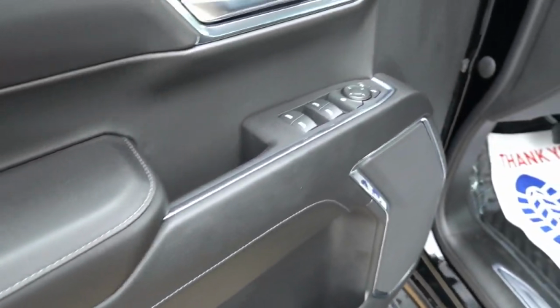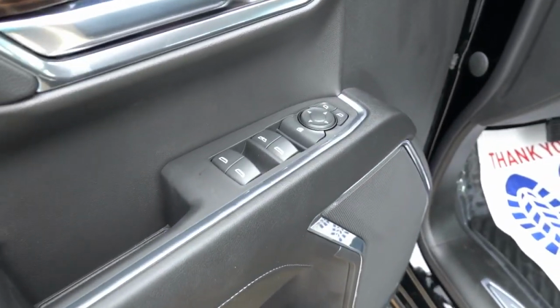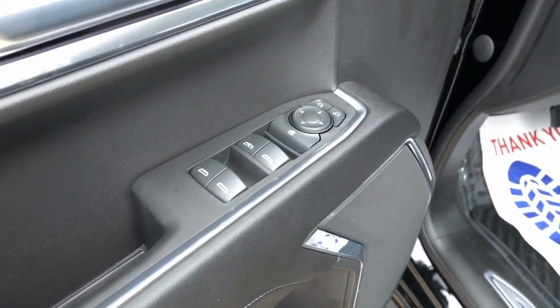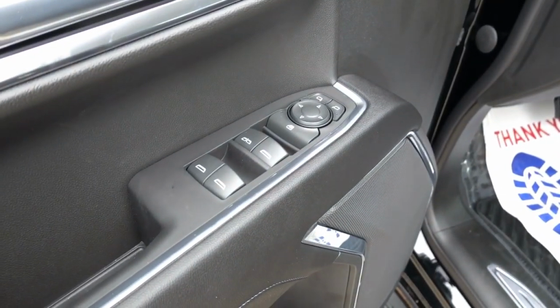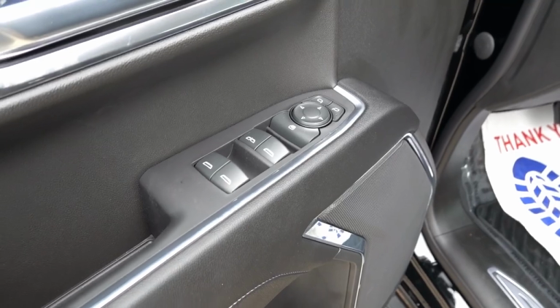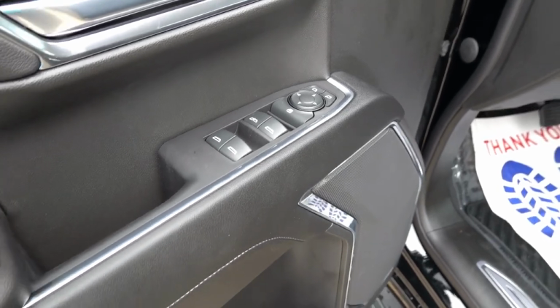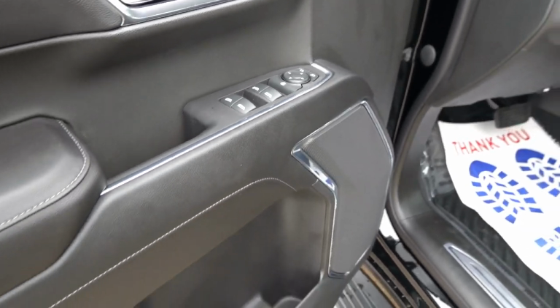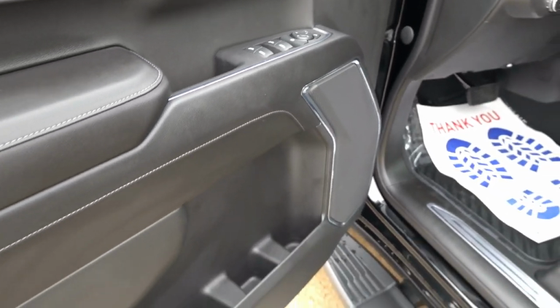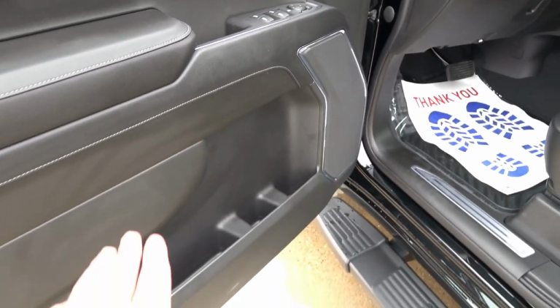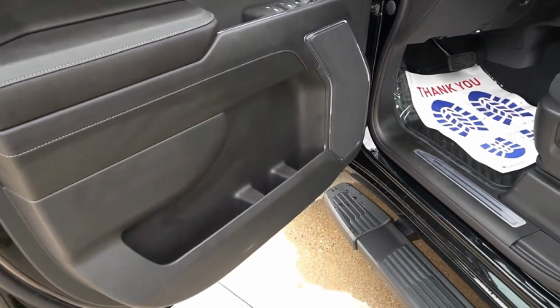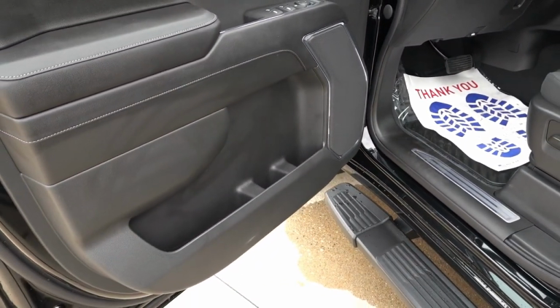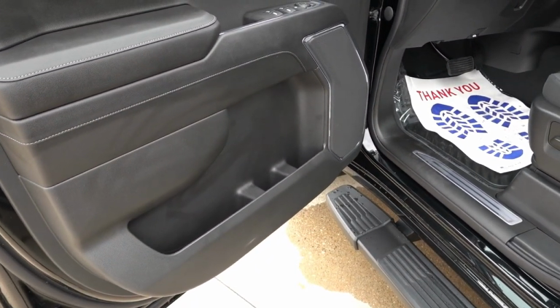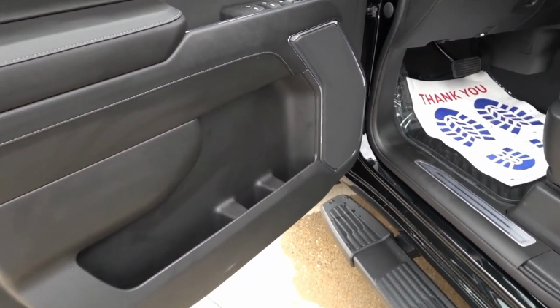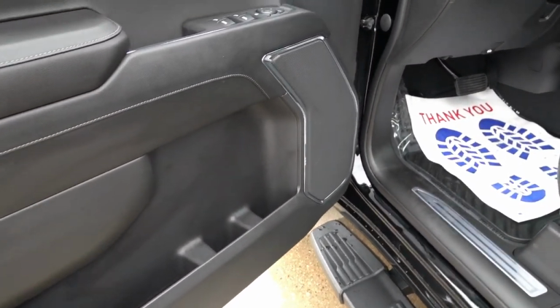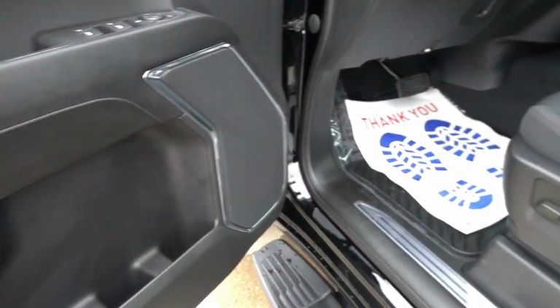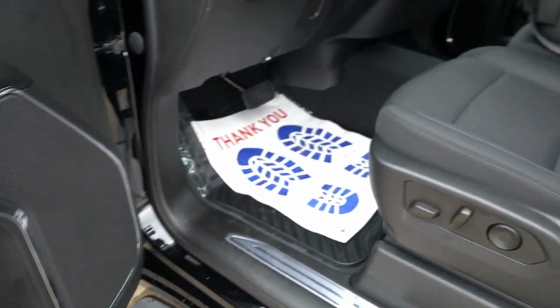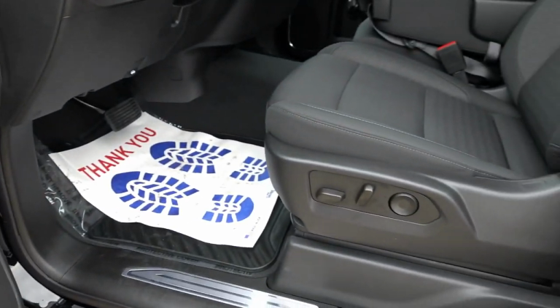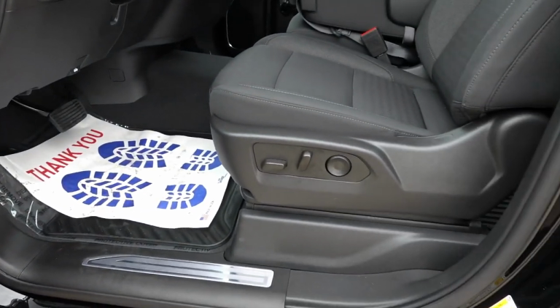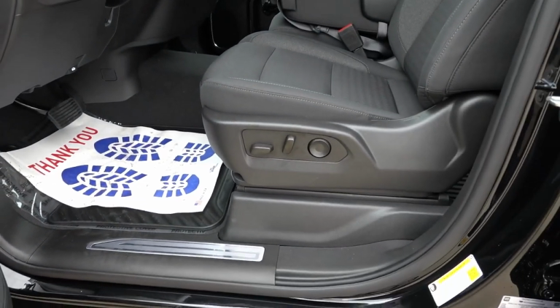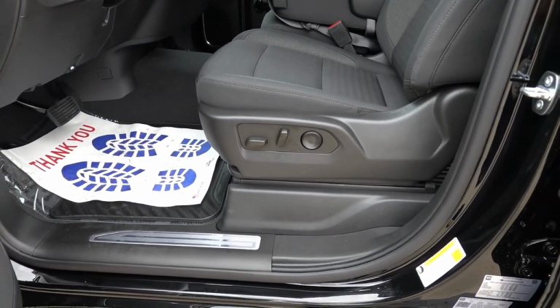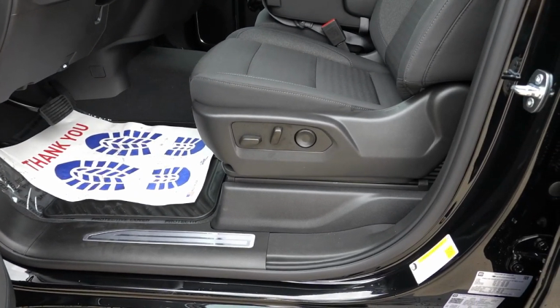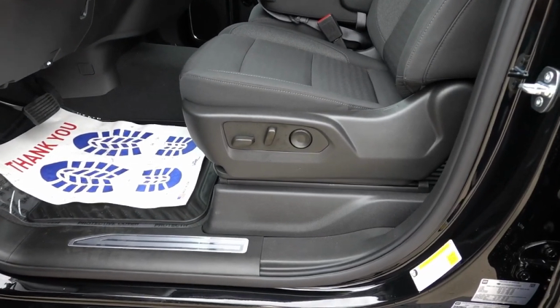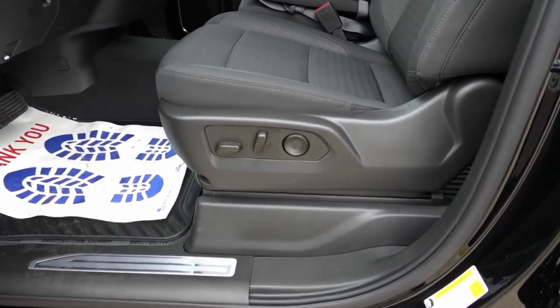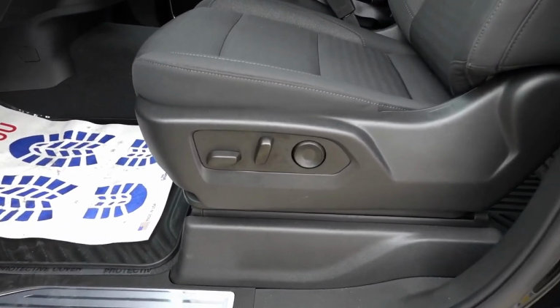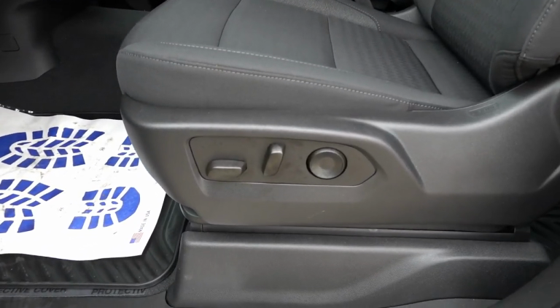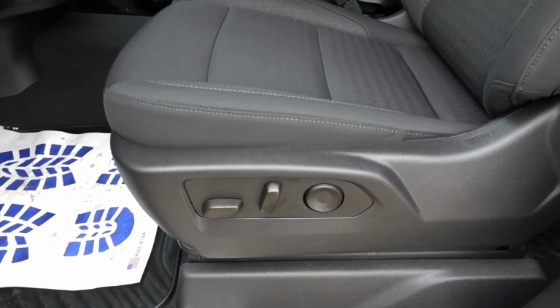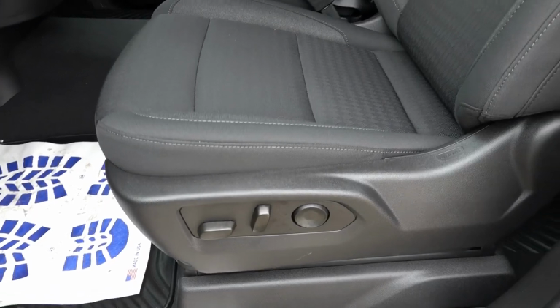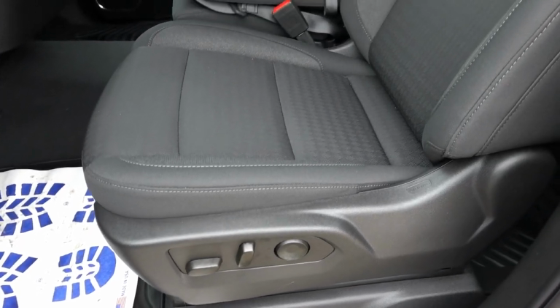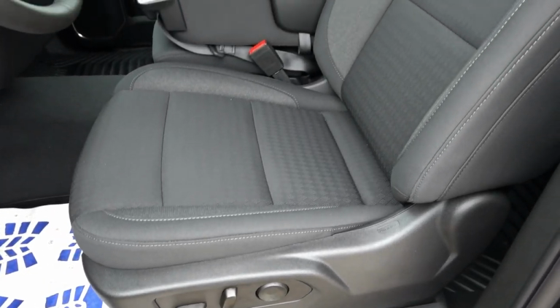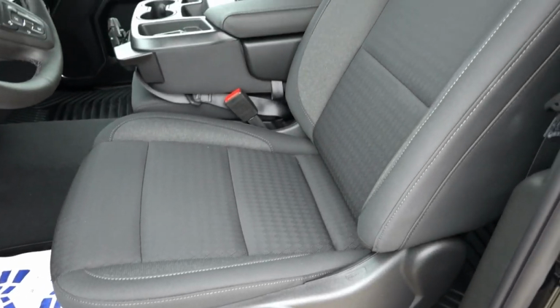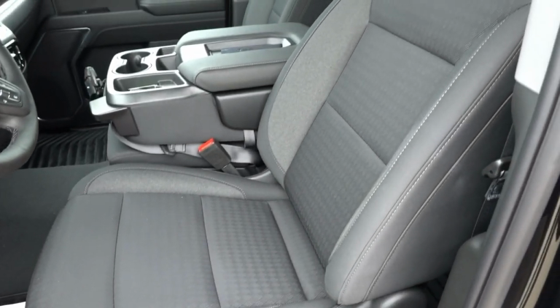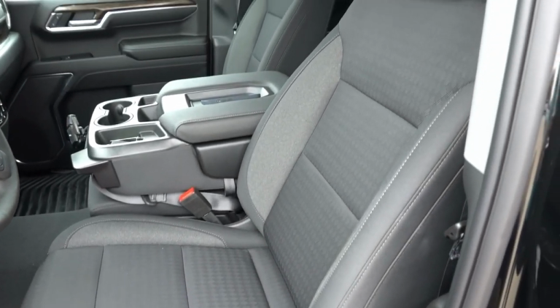Nicely padded armrest with some accent stitching. Power windows, mirrors, and locks. And some extra storage down in the door panel. Coming to the driver's seat, this will have a power driver's seat with two-way power lumbar and the standard cloth interior.